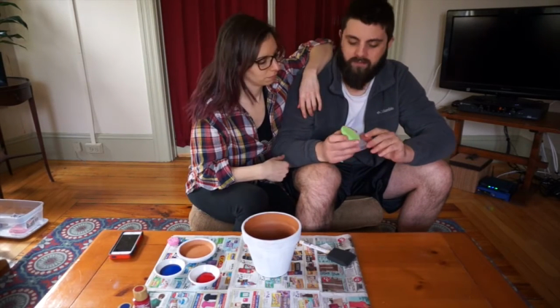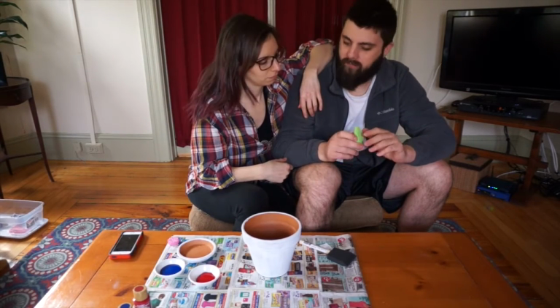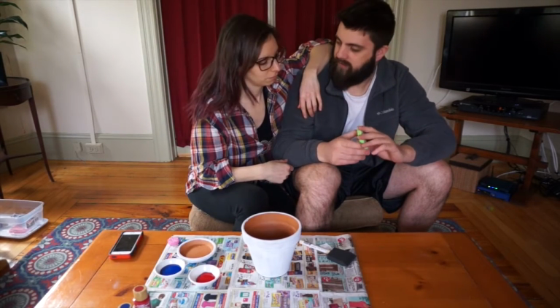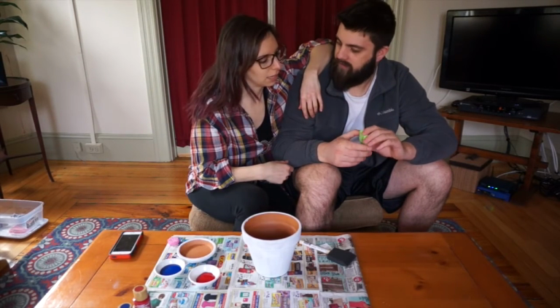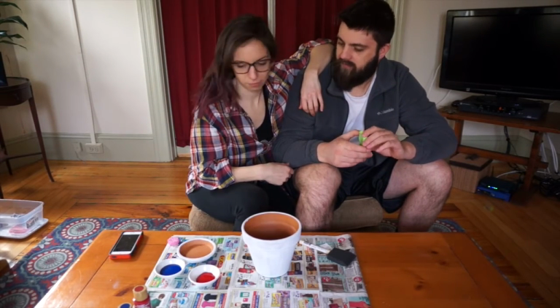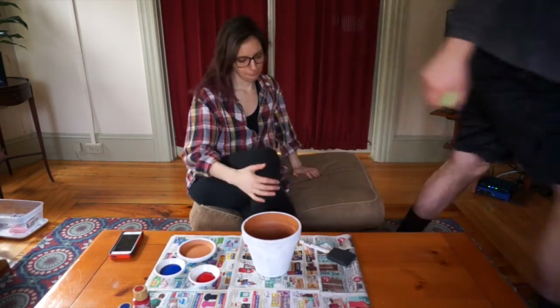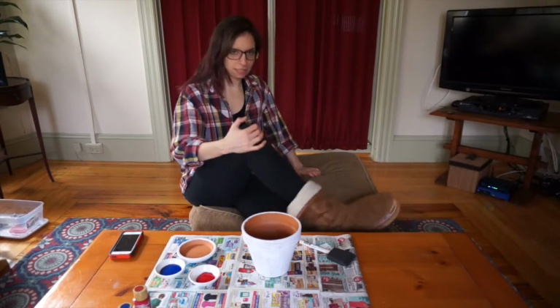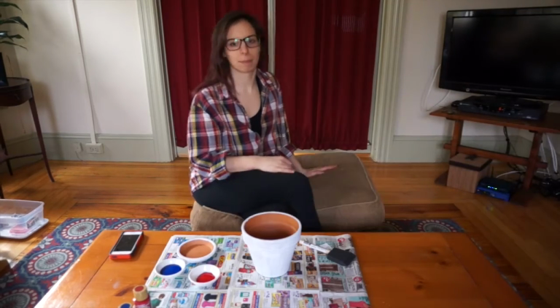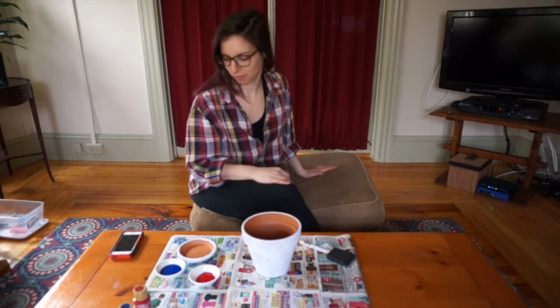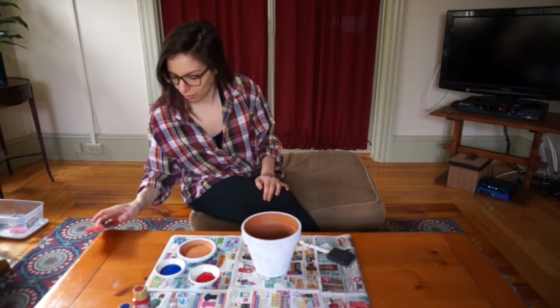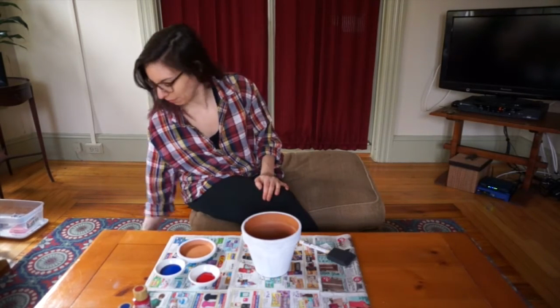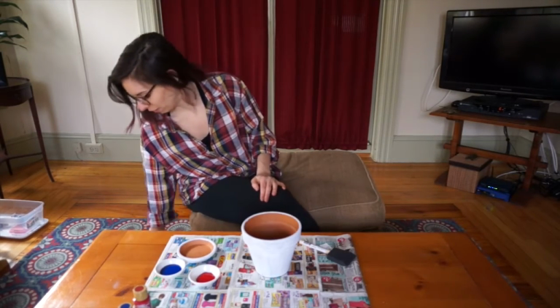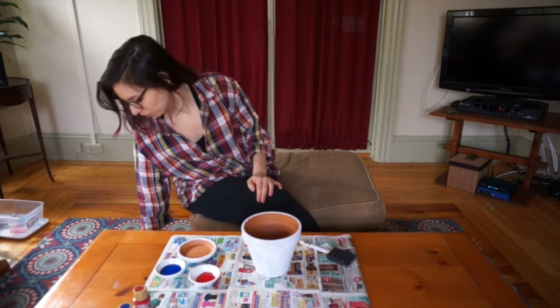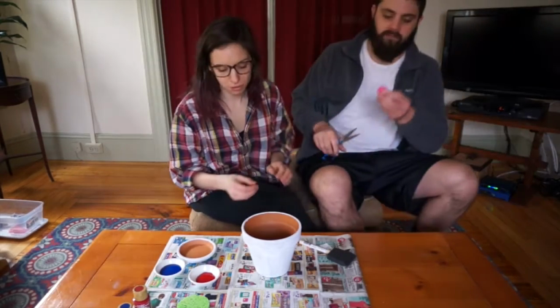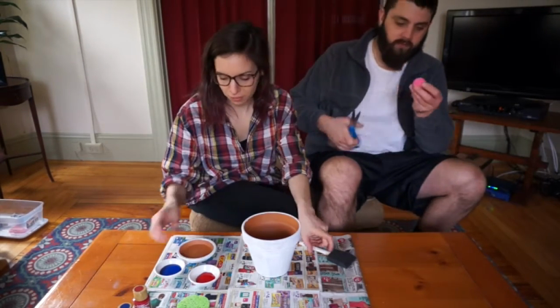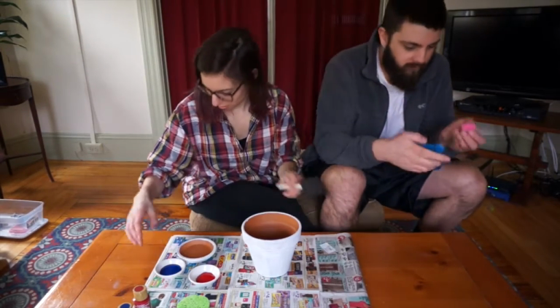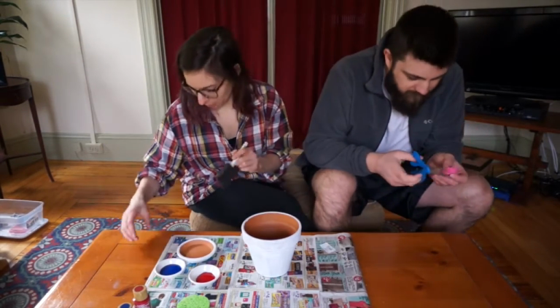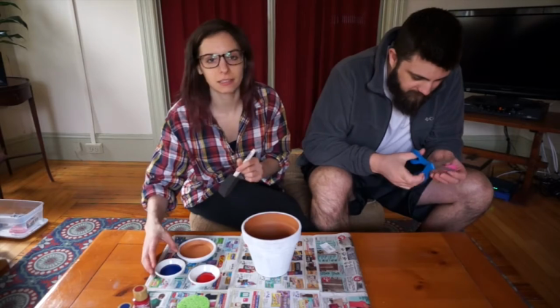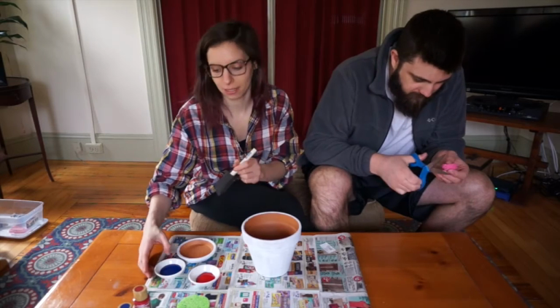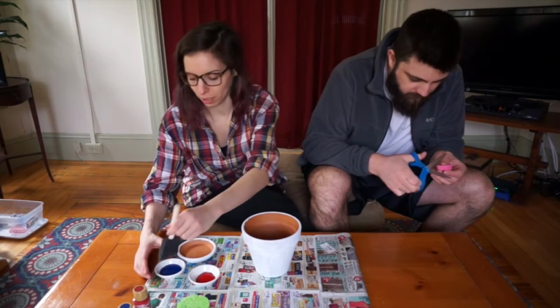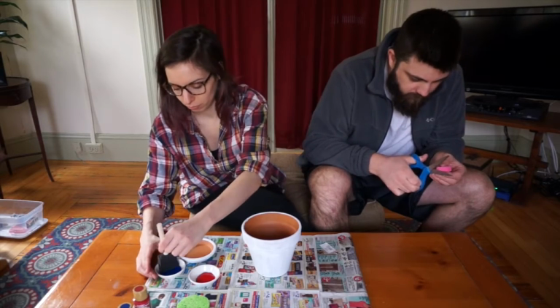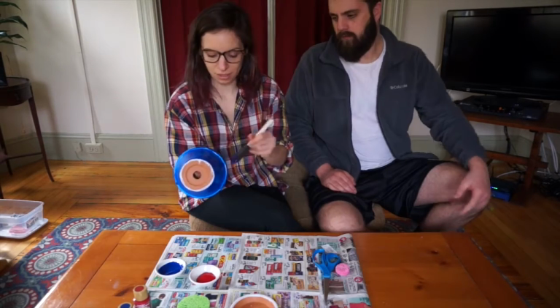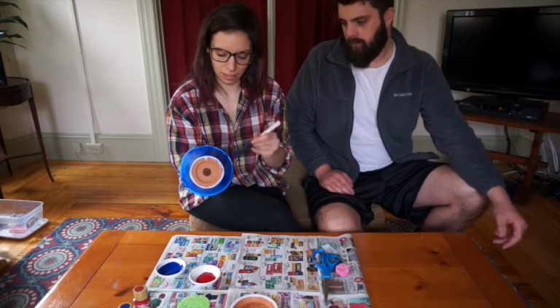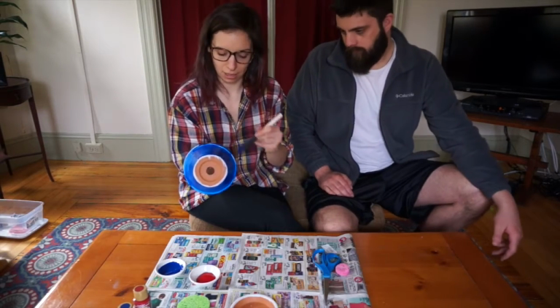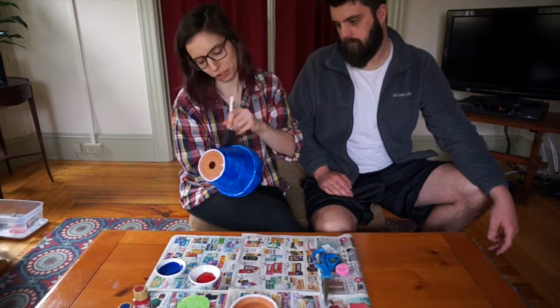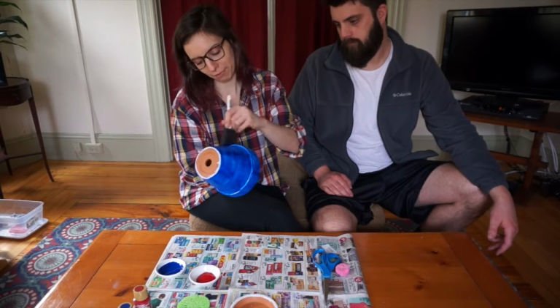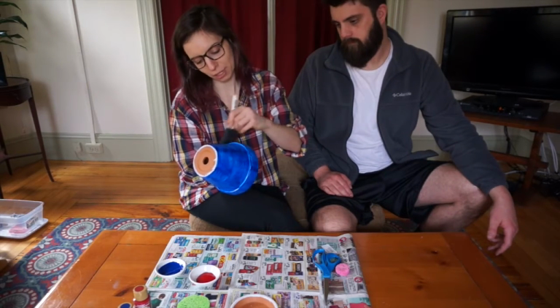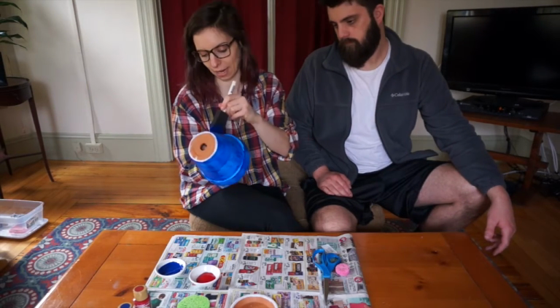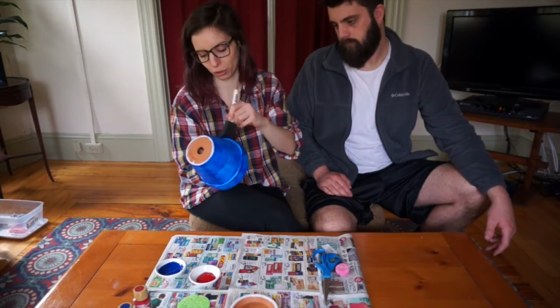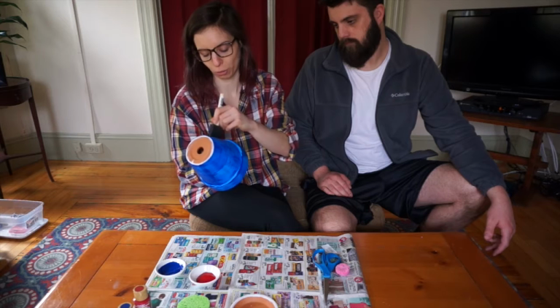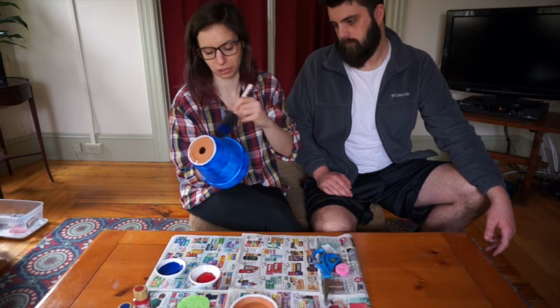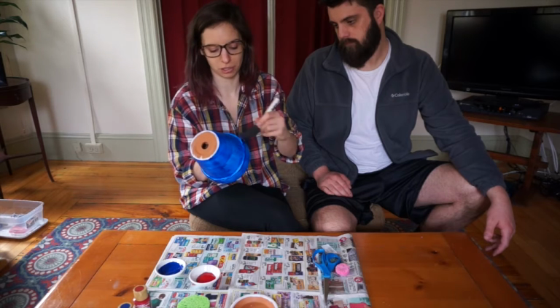I think we should dampen this — alright, he's going to dampen those. I have my phone — how unprofessional. First things first, I'm going to paint the base. This is a really cheap crafting project; I think you could do this whole project in under $10.